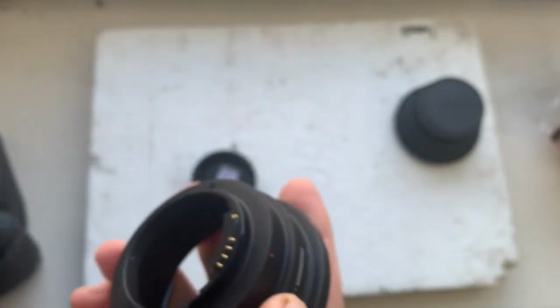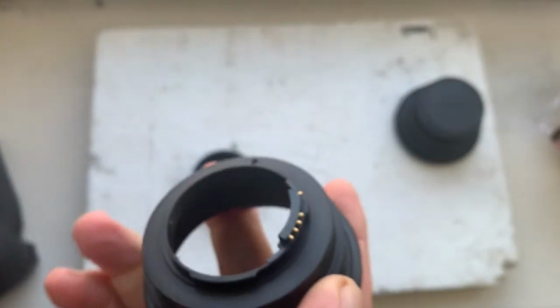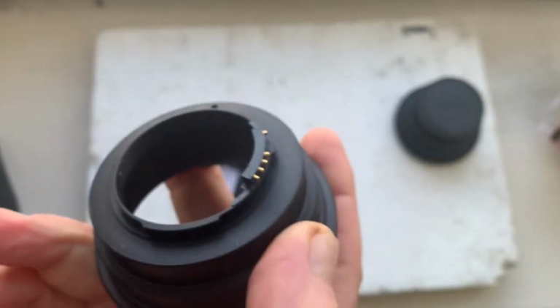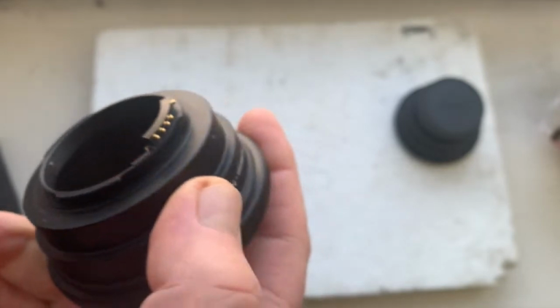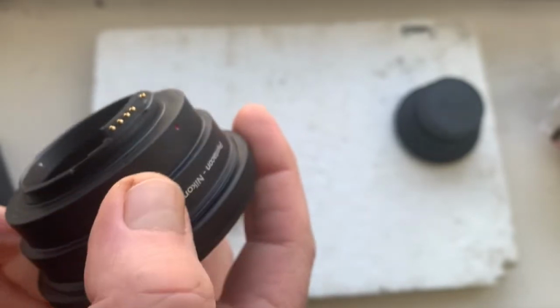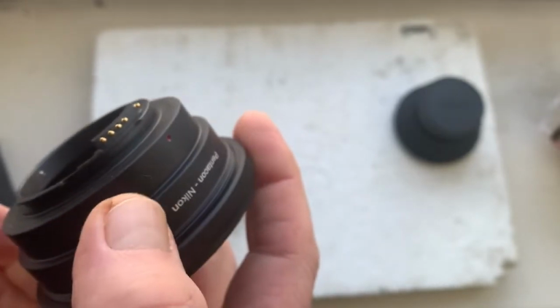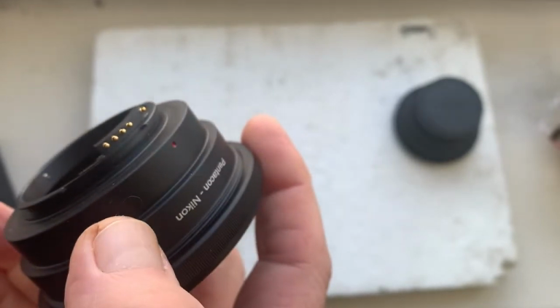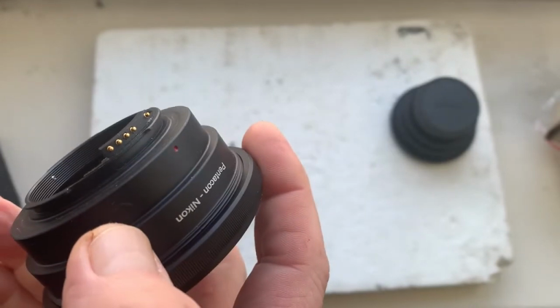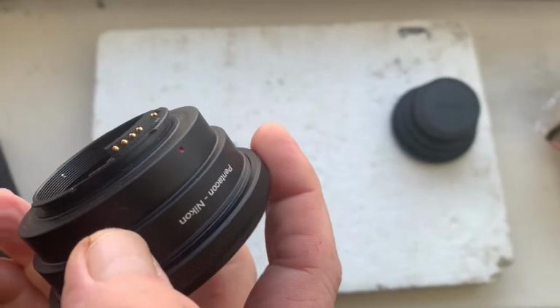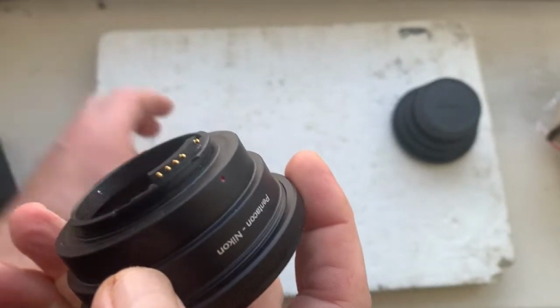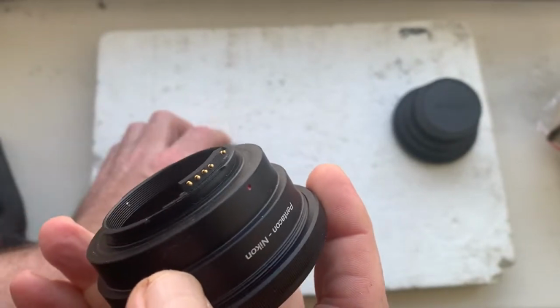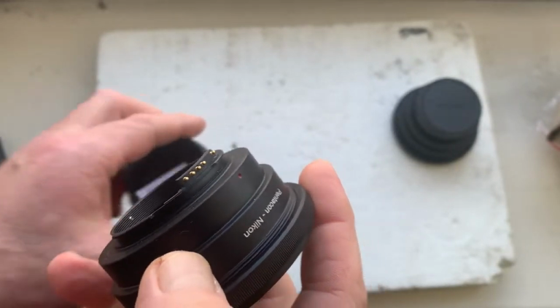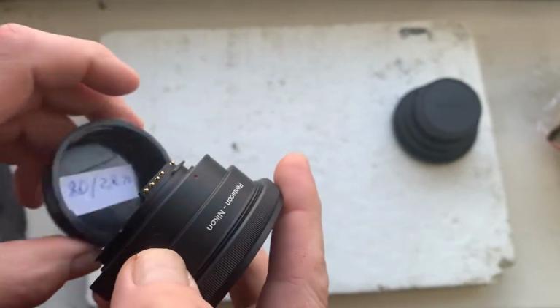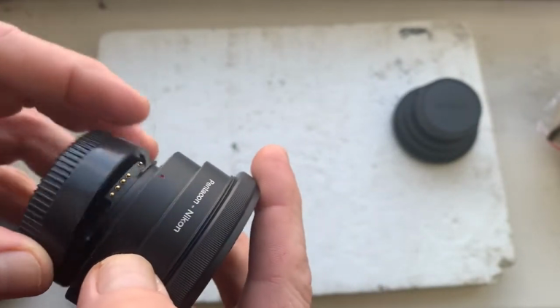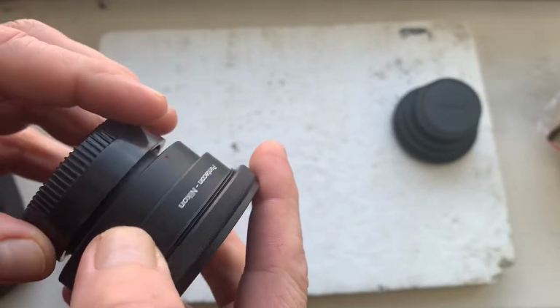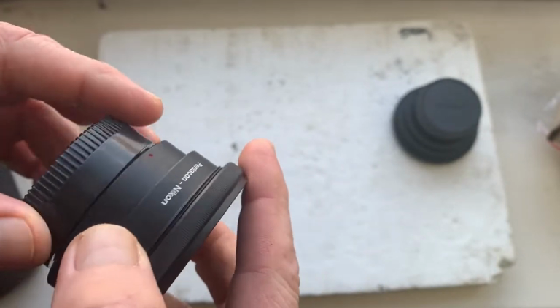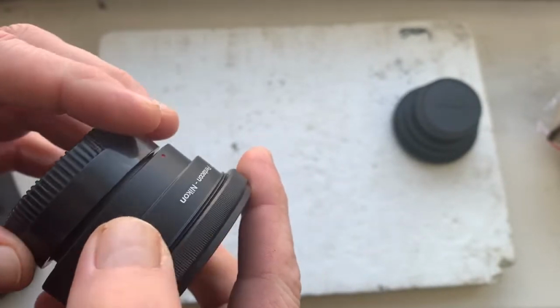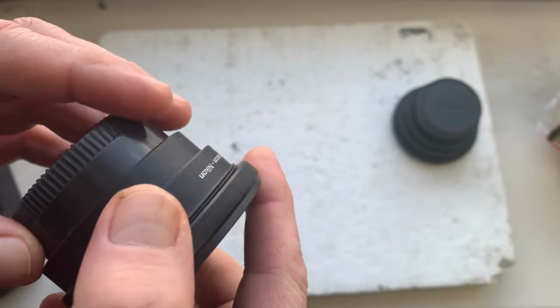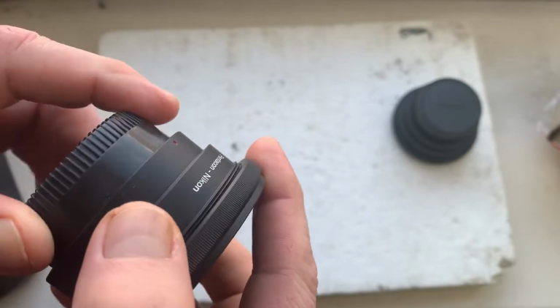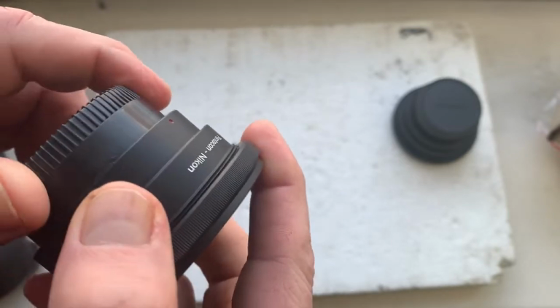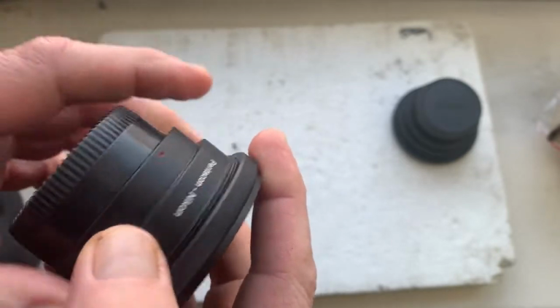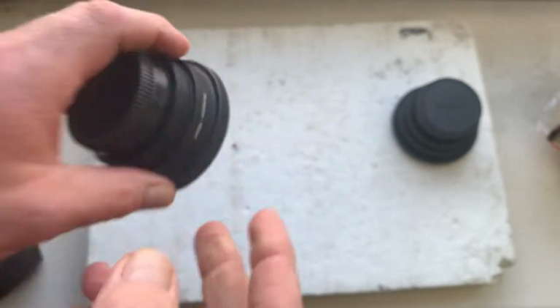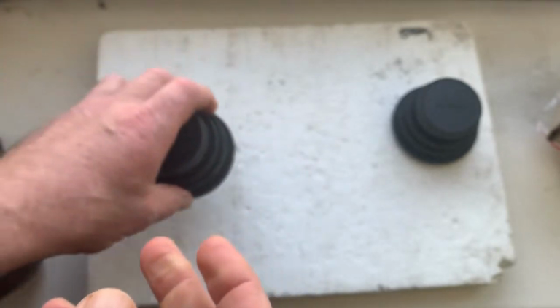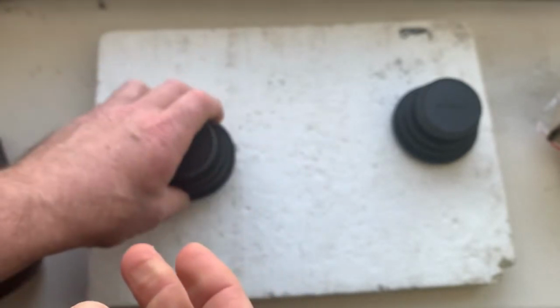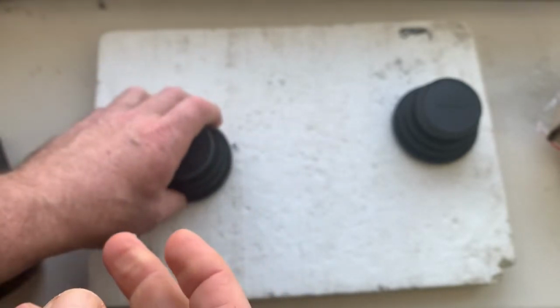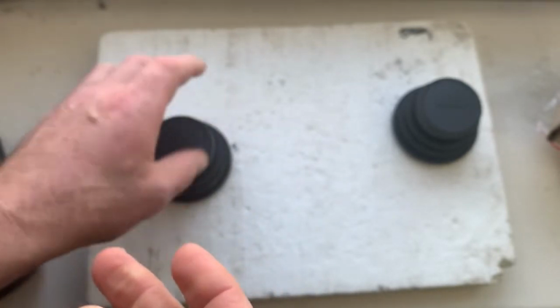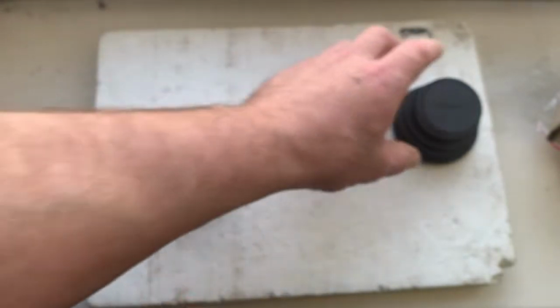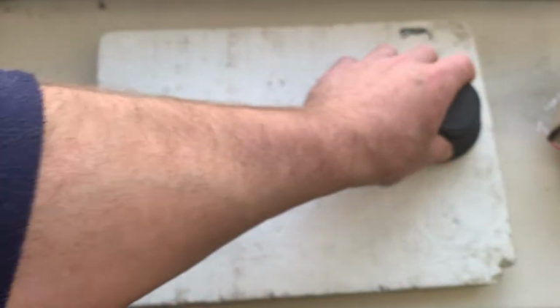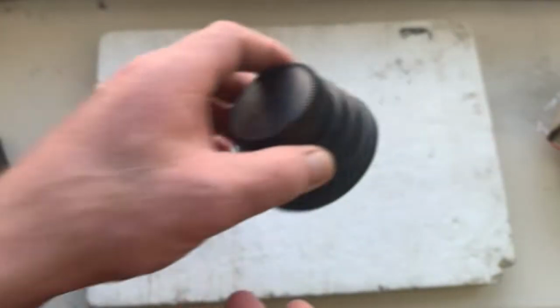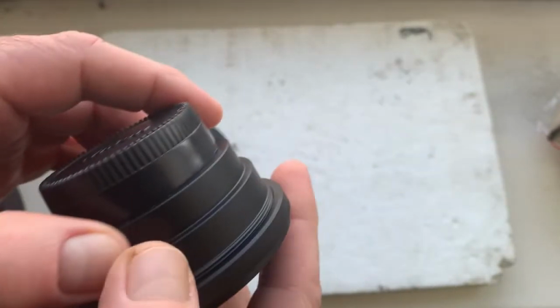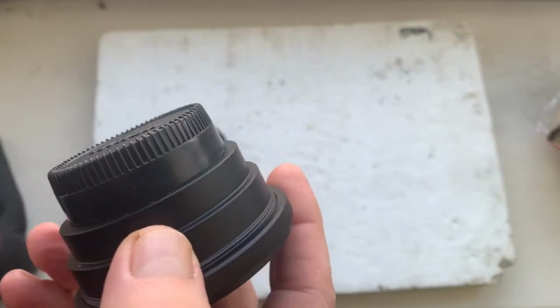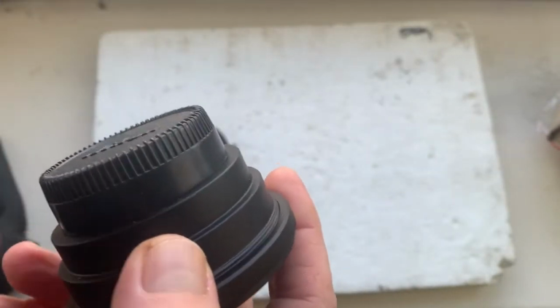If you have any questions about using the adapter with chip, write to me at my email. My email you can find in the description of this video.